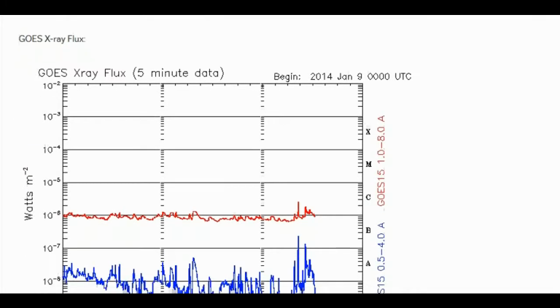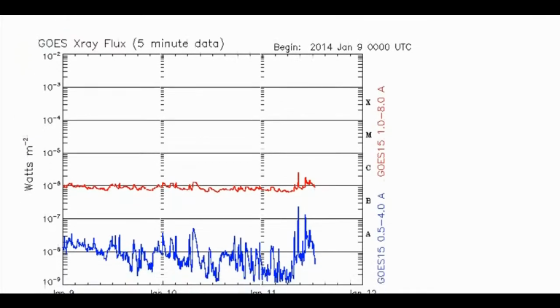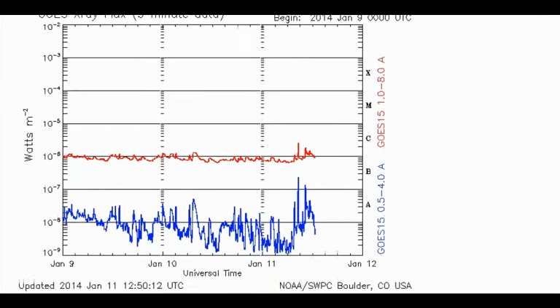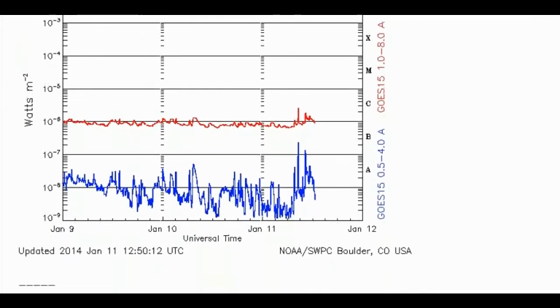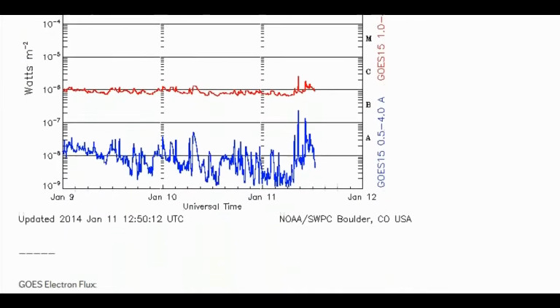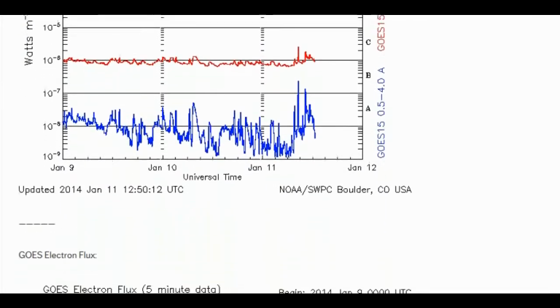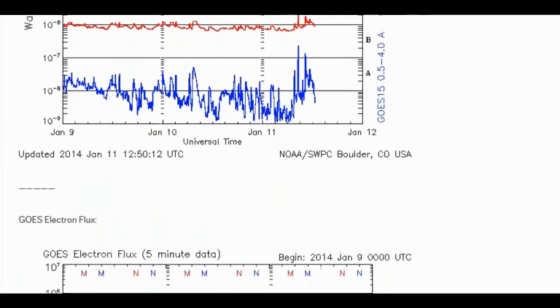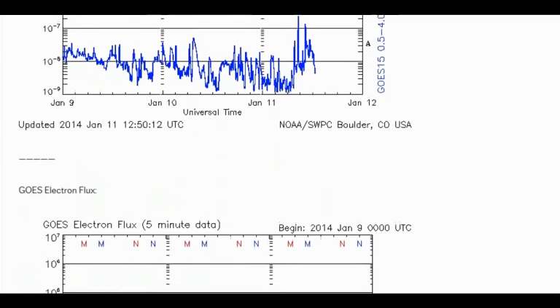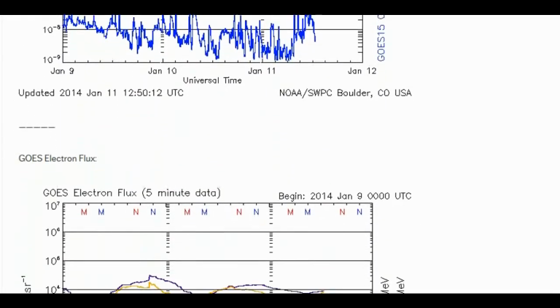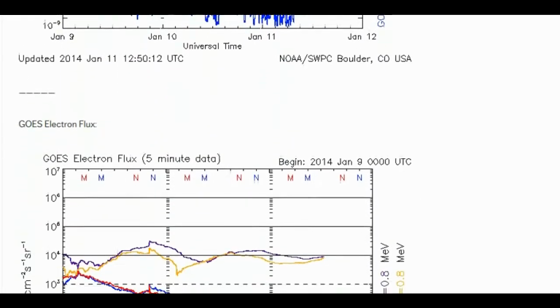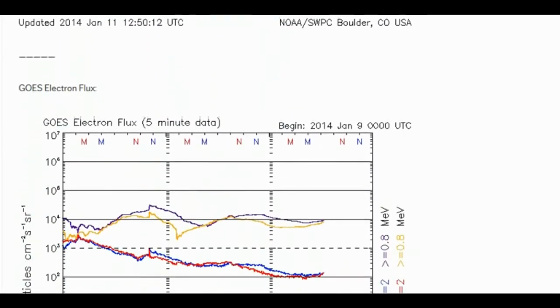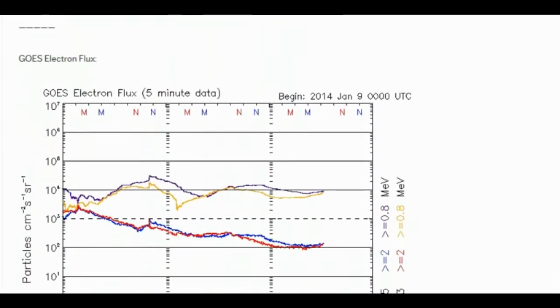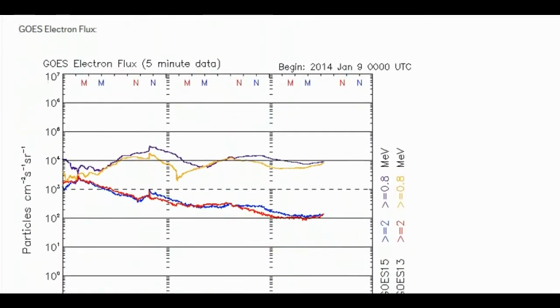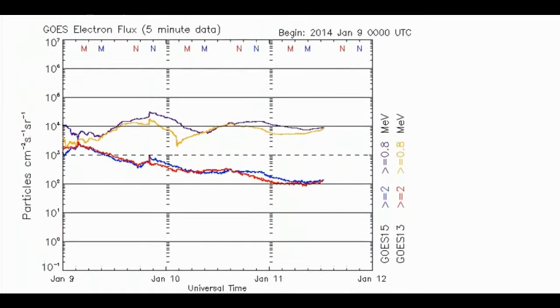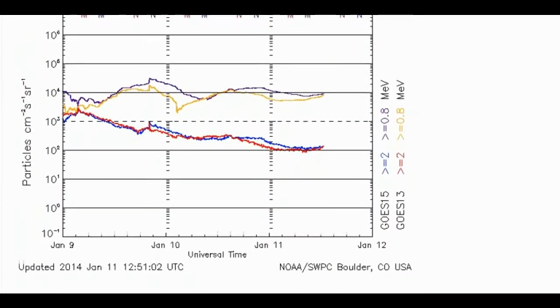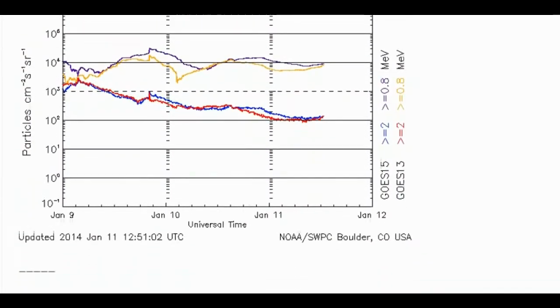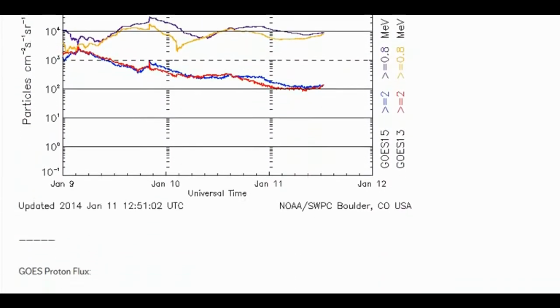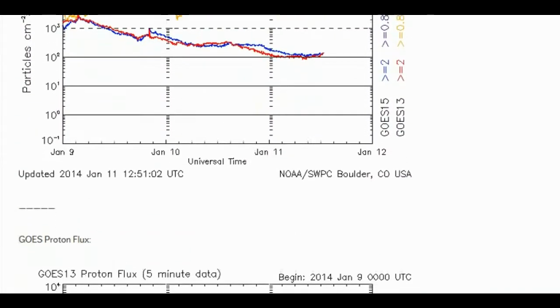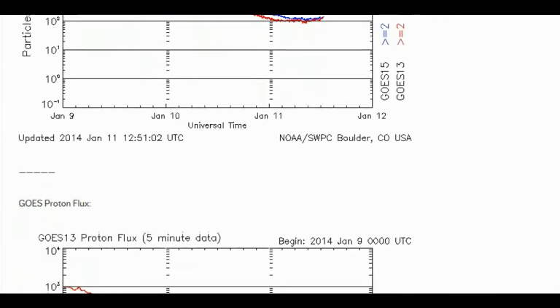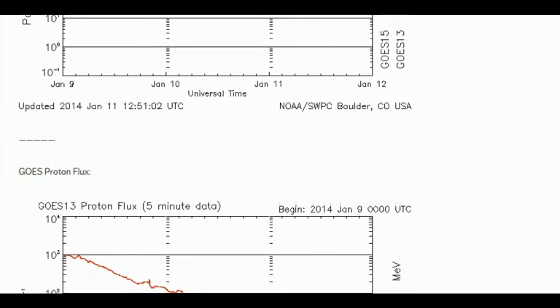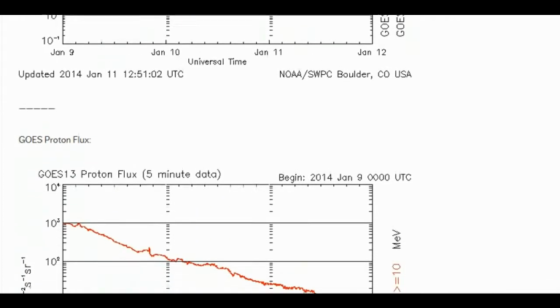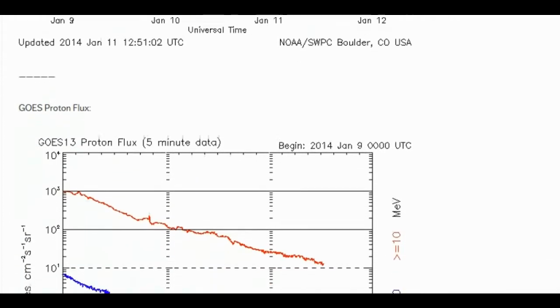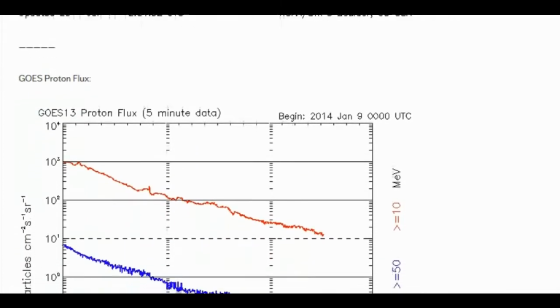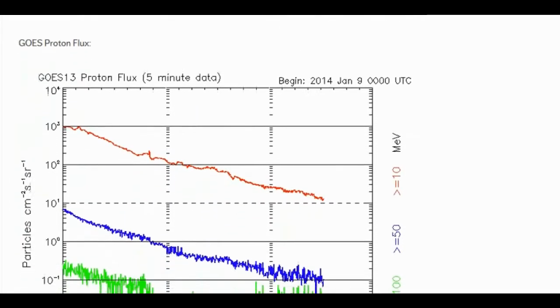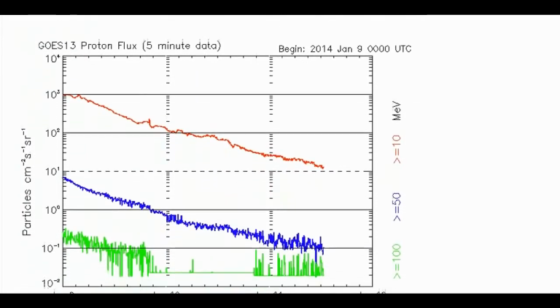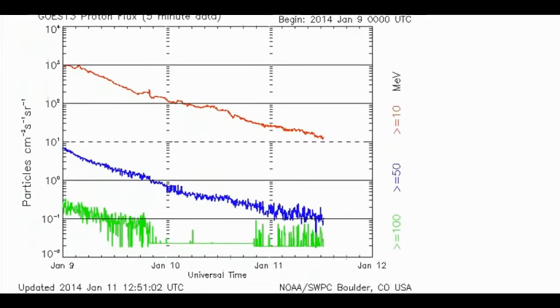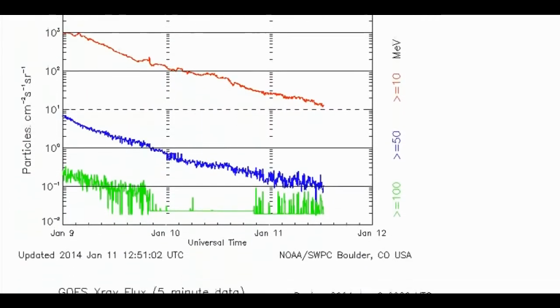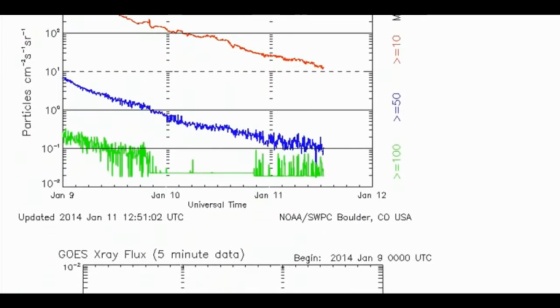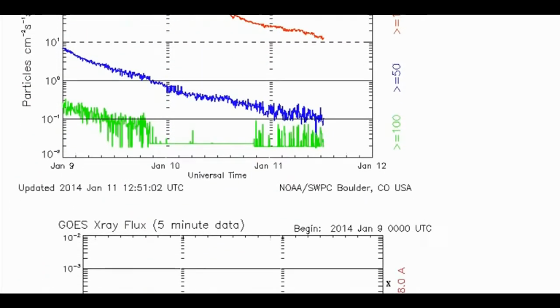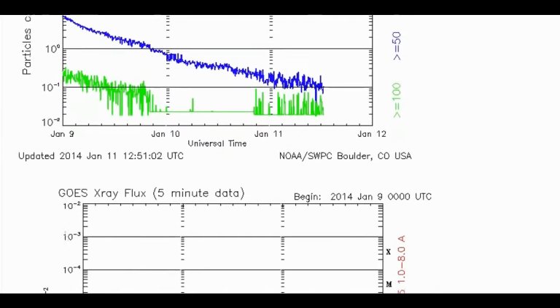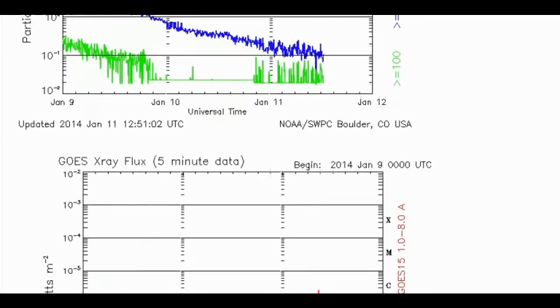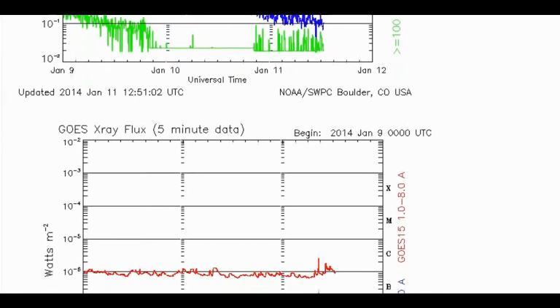Observing Venus through a telescope can be dangerous. Even a quick inadvertent glimpse of magnified light from the nearby Sun can cause serious eye damage.